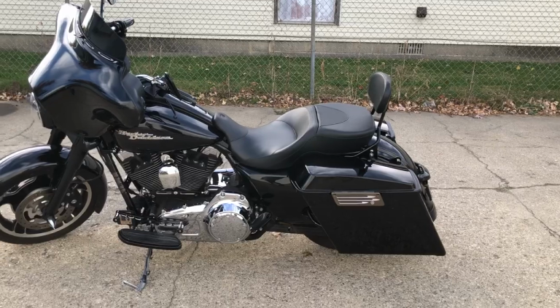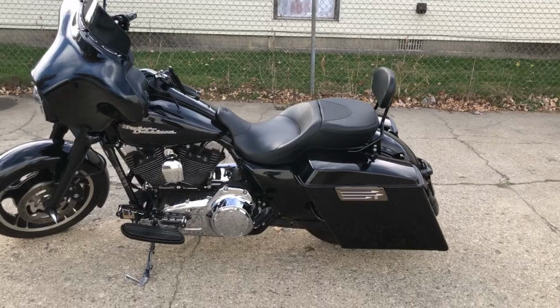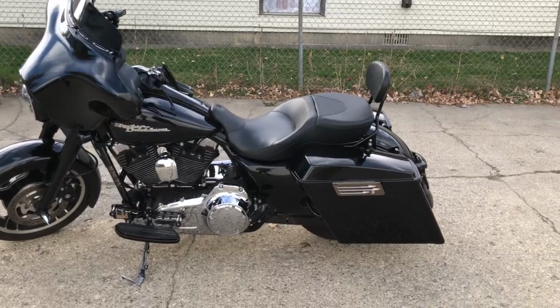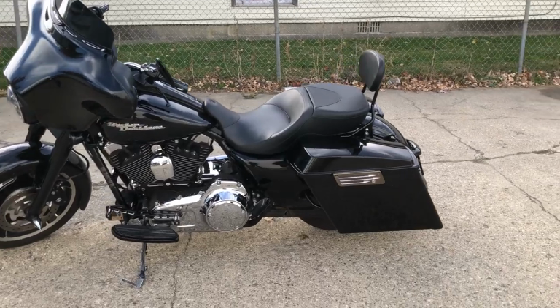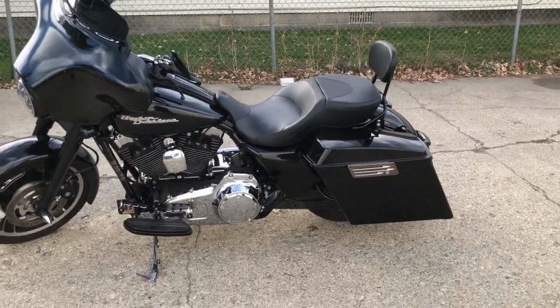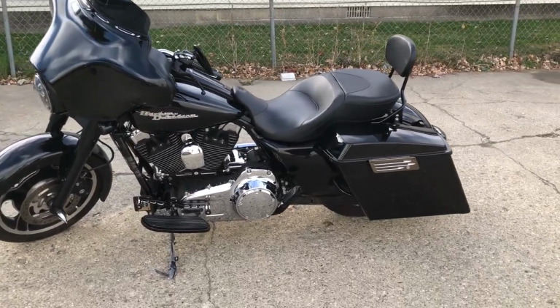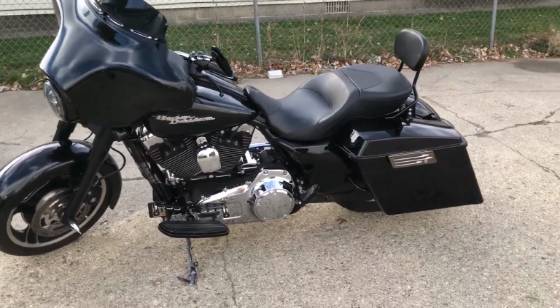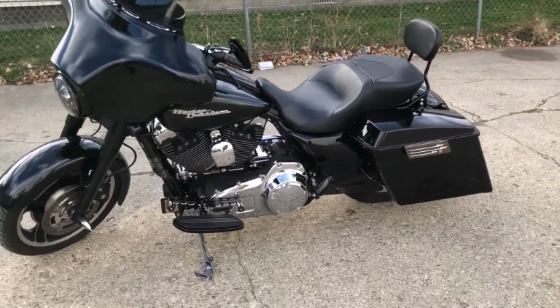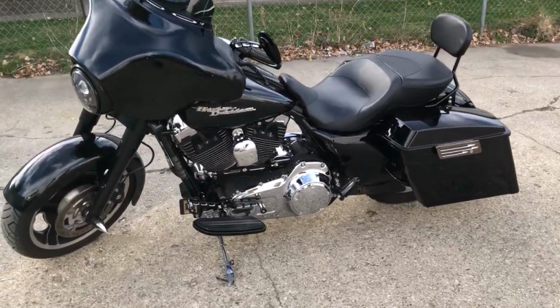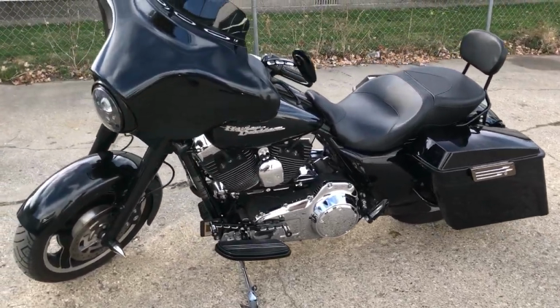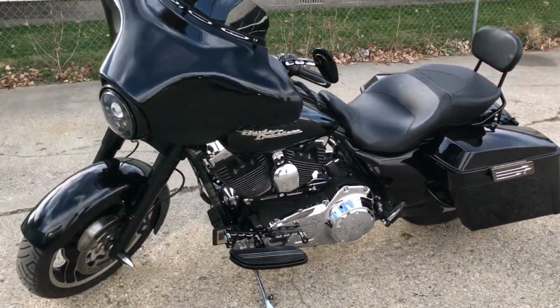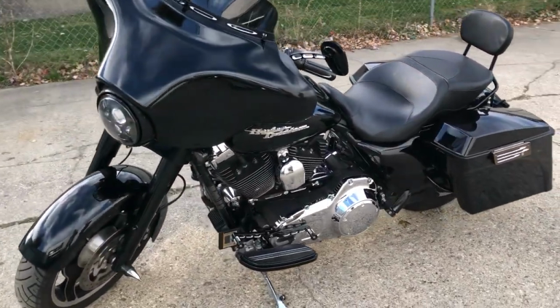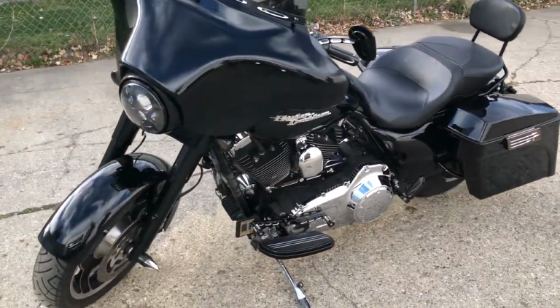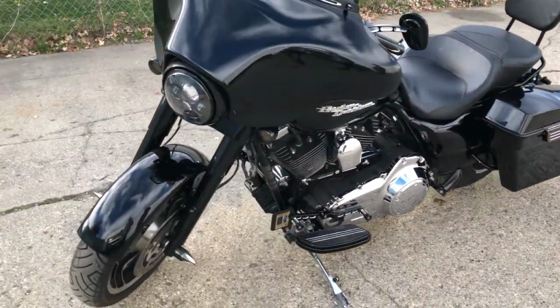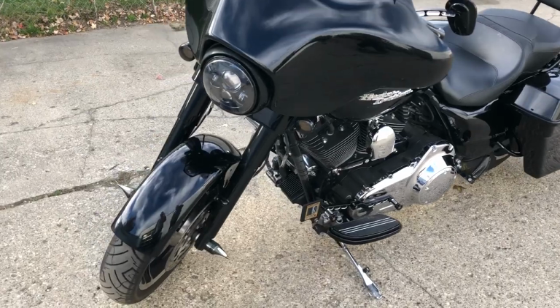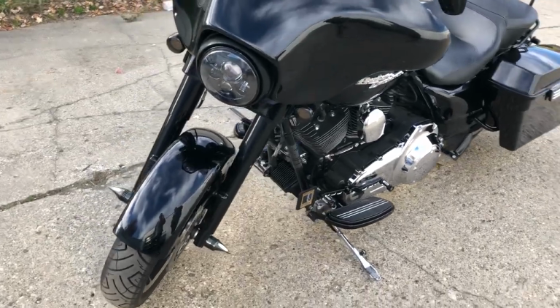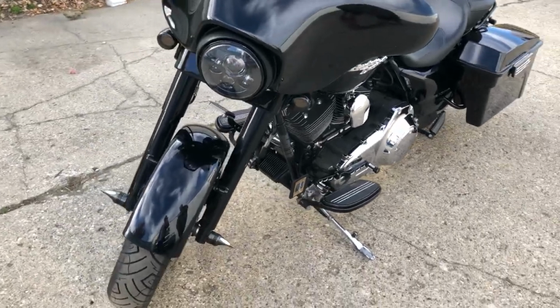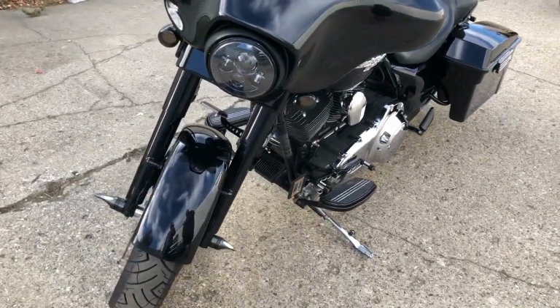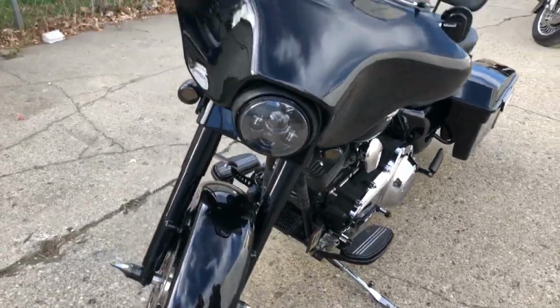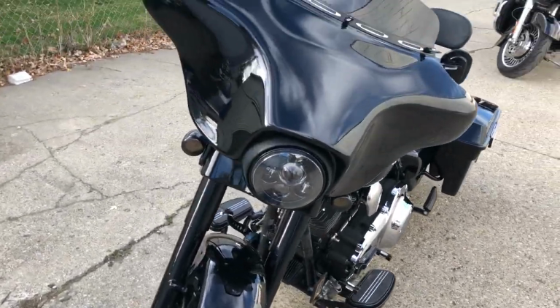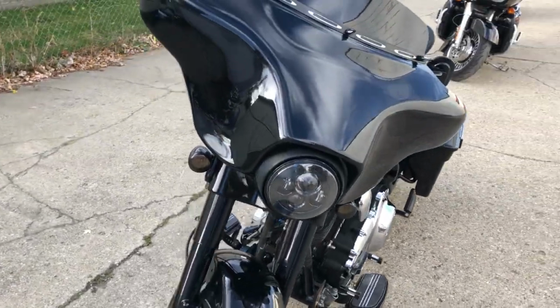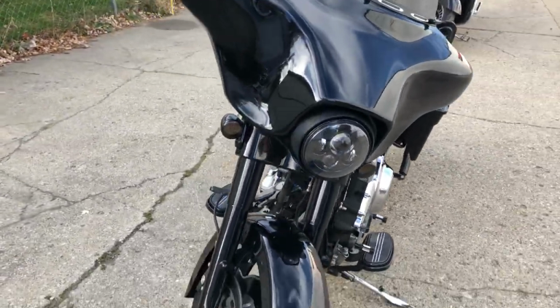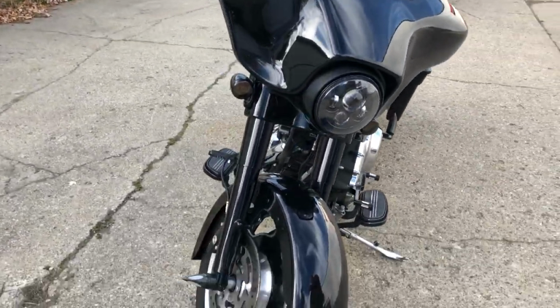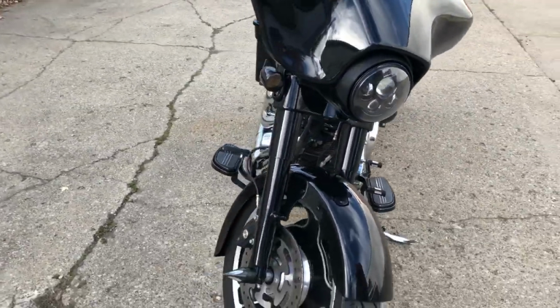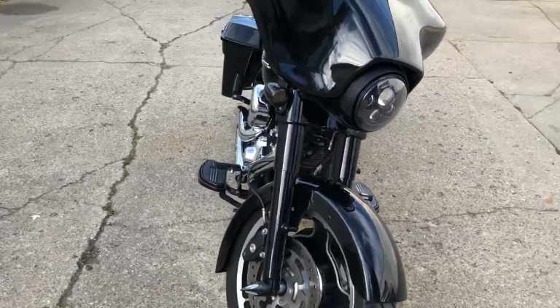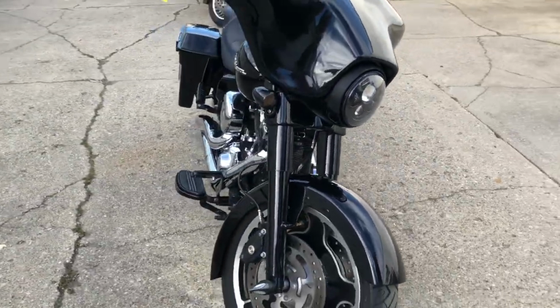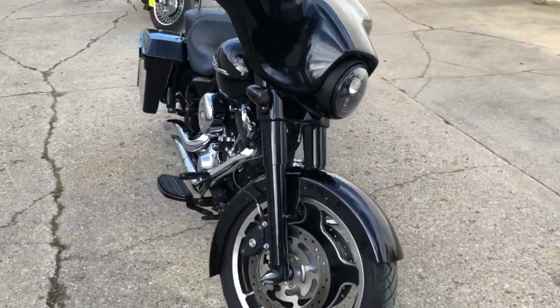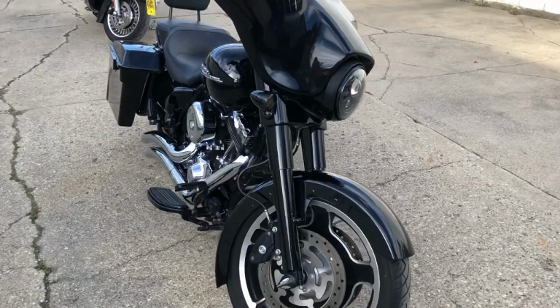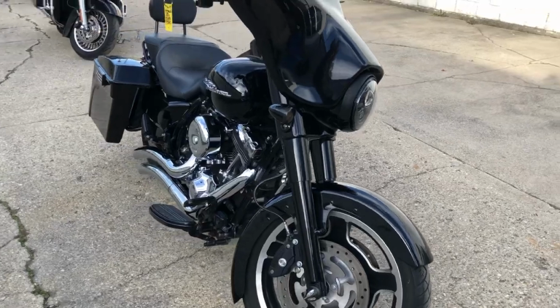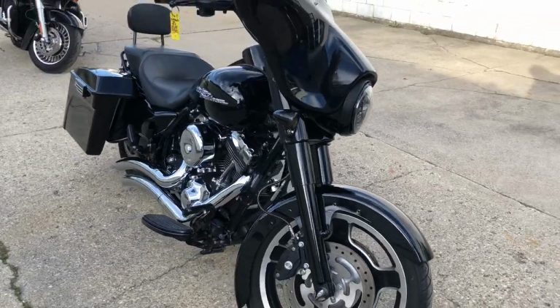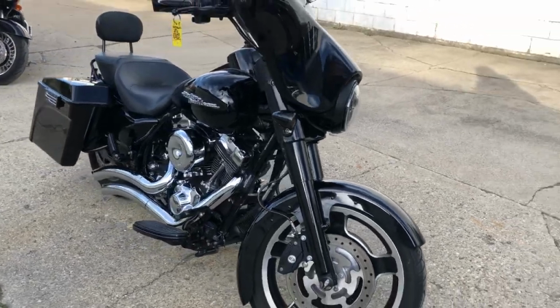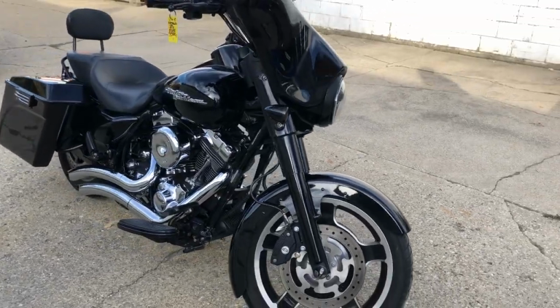Hey guys, ApprovalPowersports.com here doing some videos on some stuff that just rolled into the showroom. Check this one out: 2010 Street Glide for sale, only has 14,198 miles. We got over 2,500 in extras — super clean.